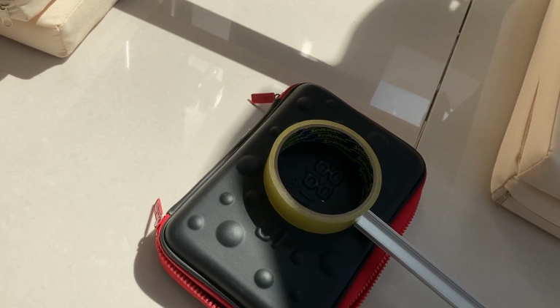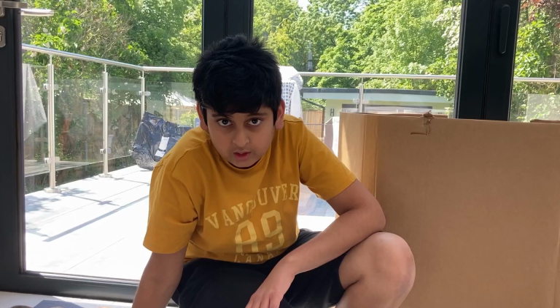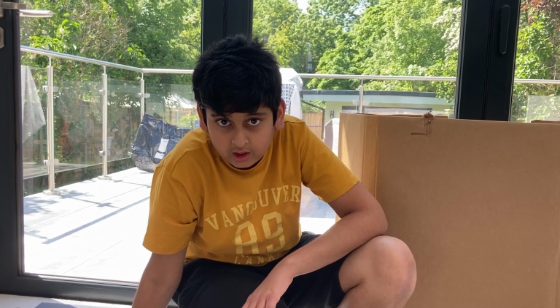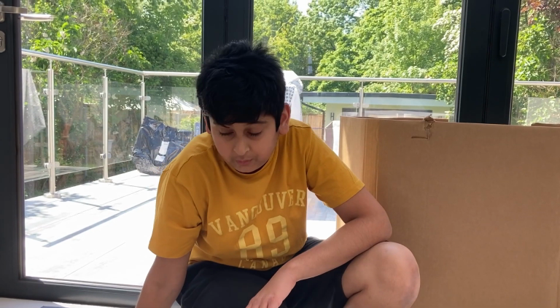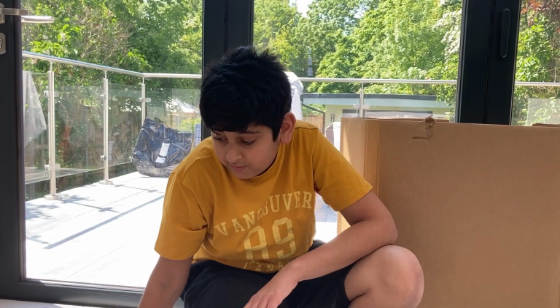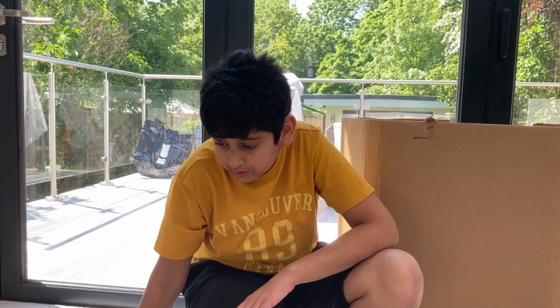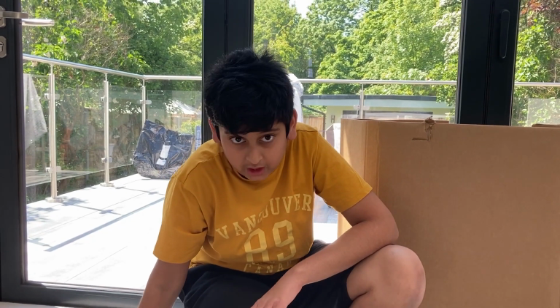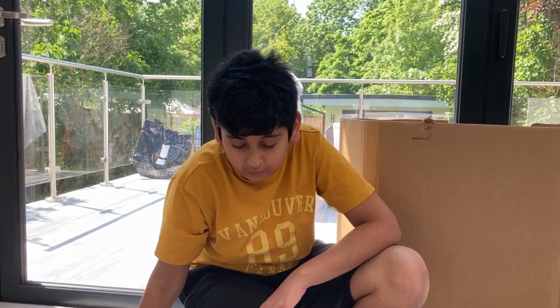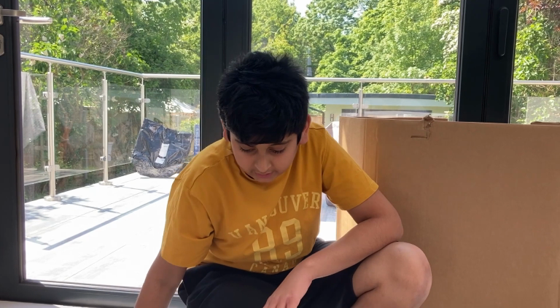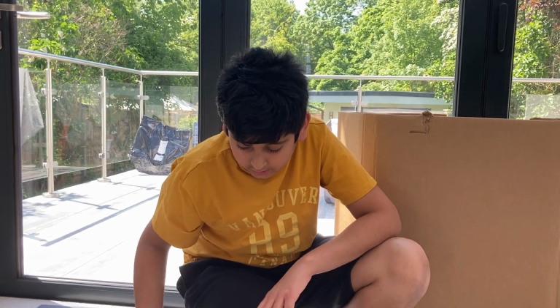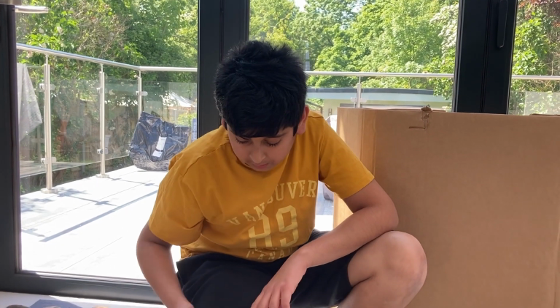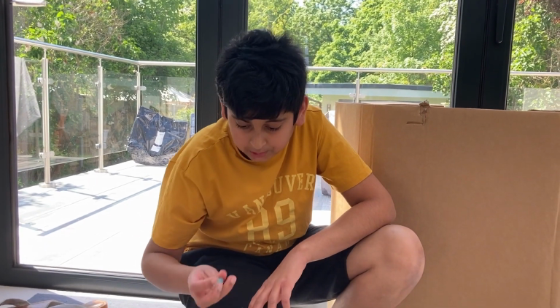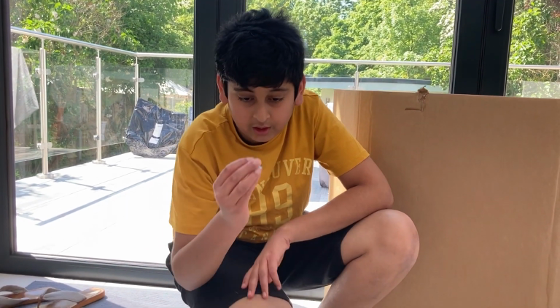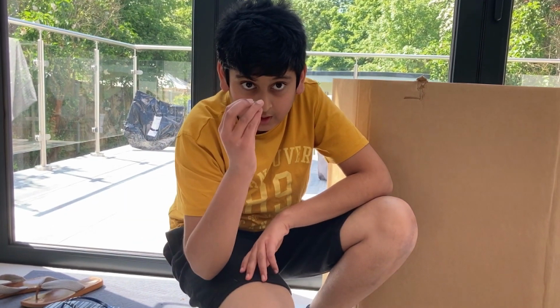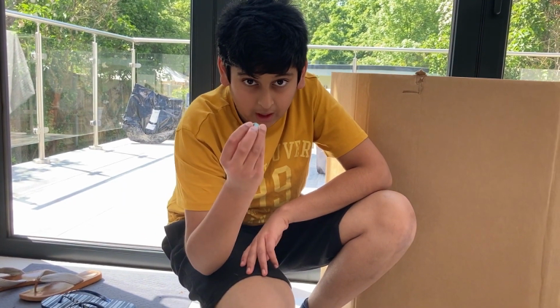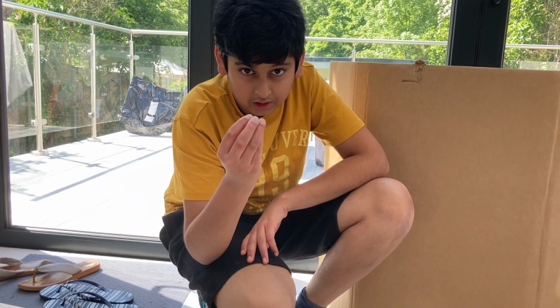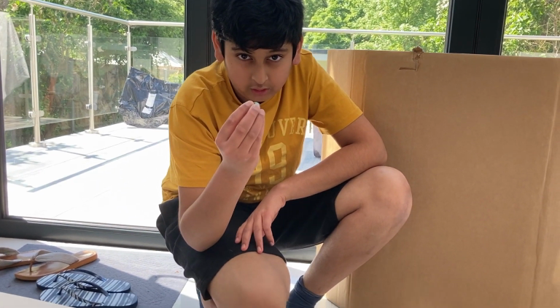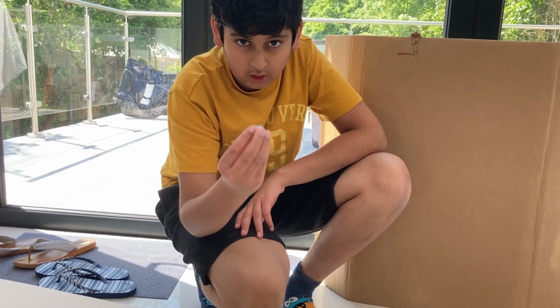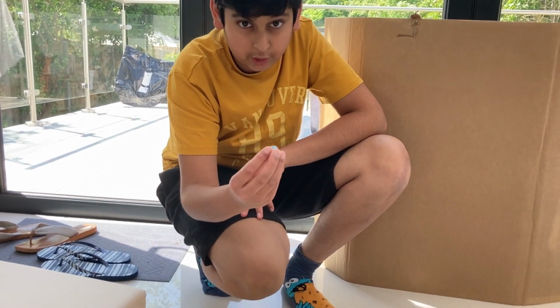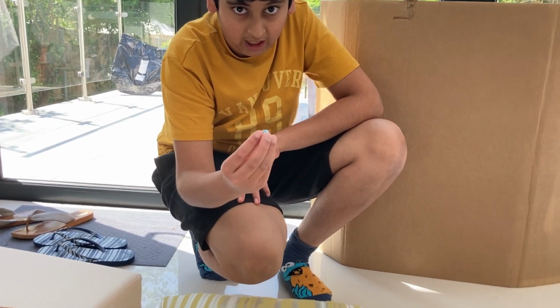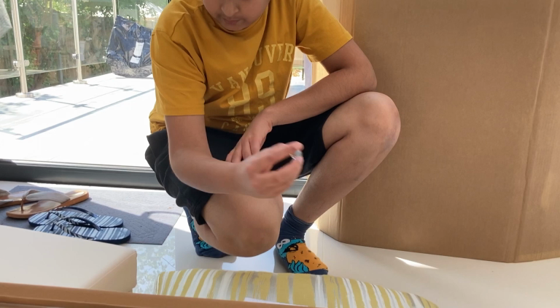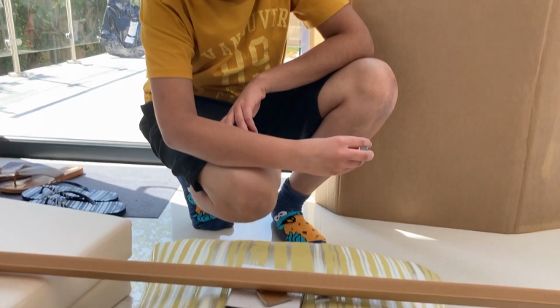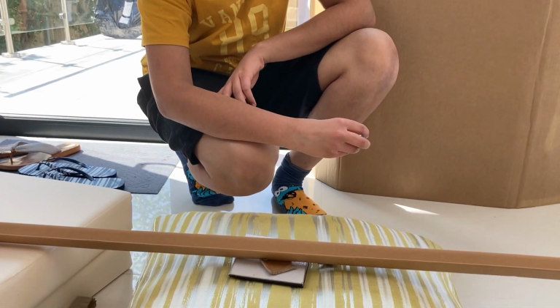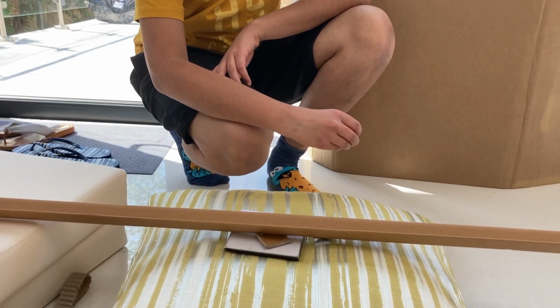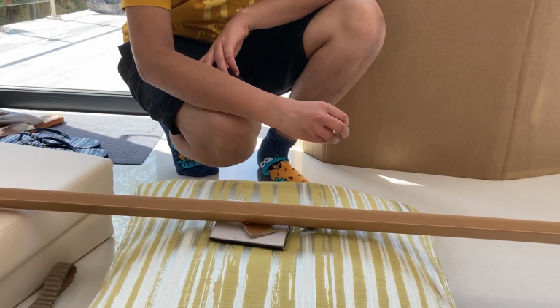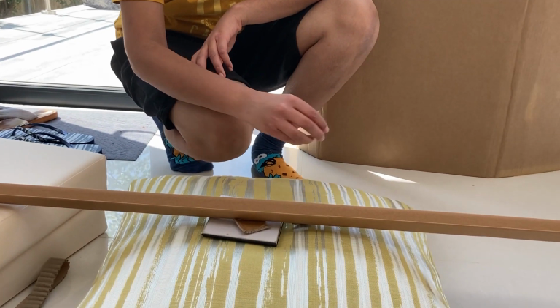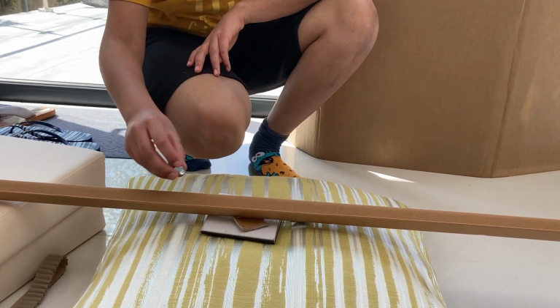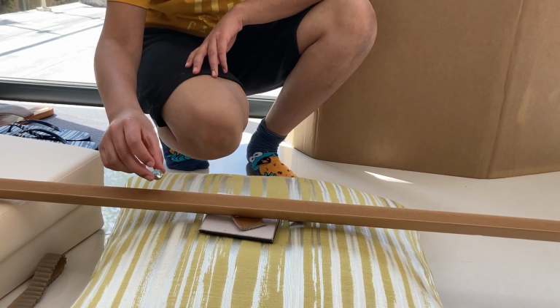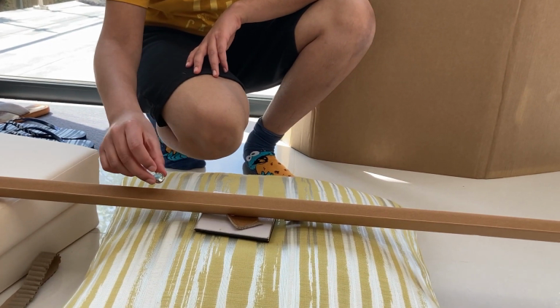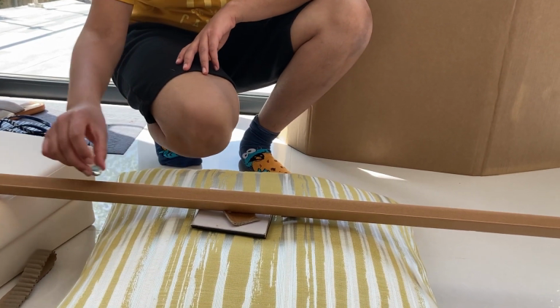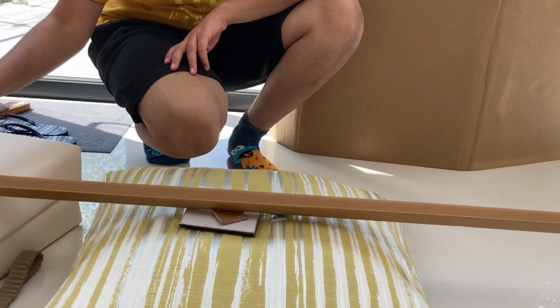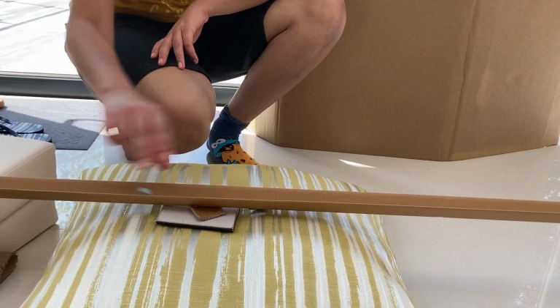And without further ado, let's get cracking. This little marble is about to take on the track in three, two, one — go!